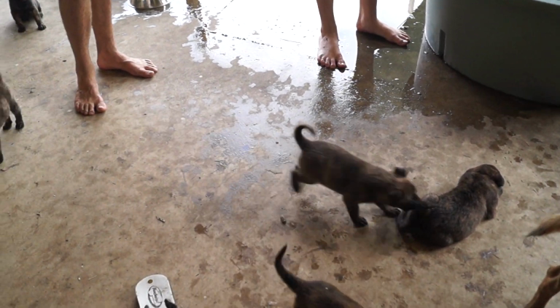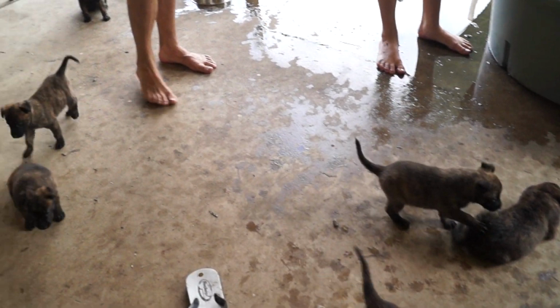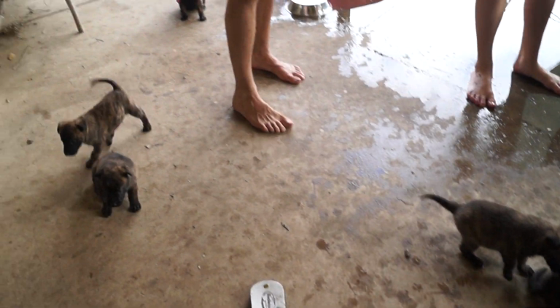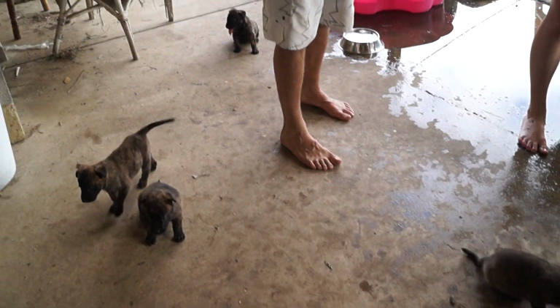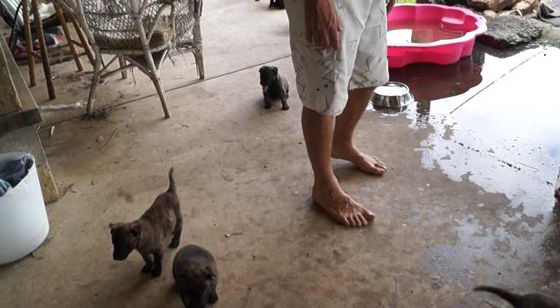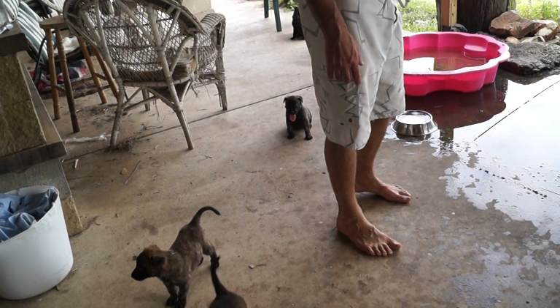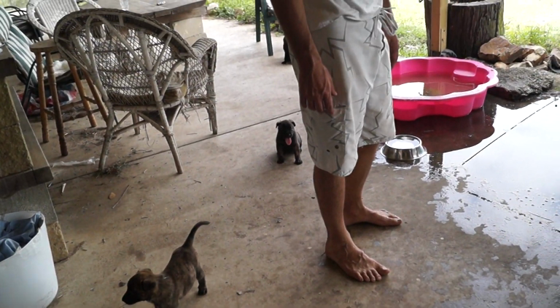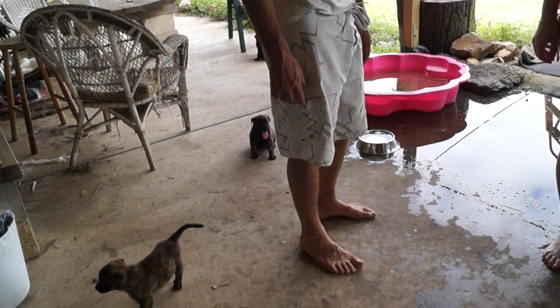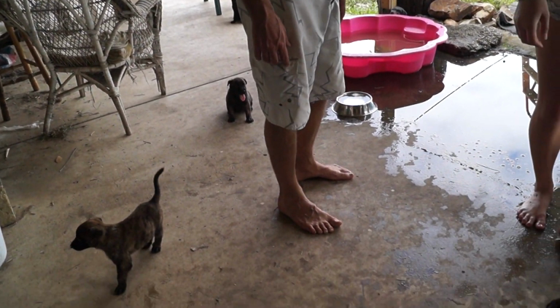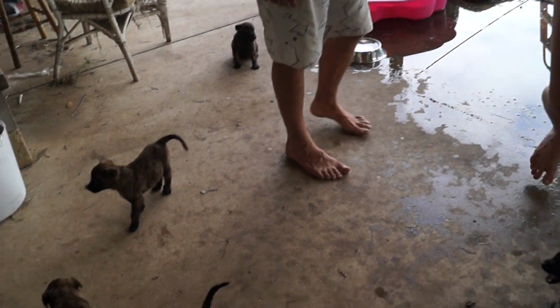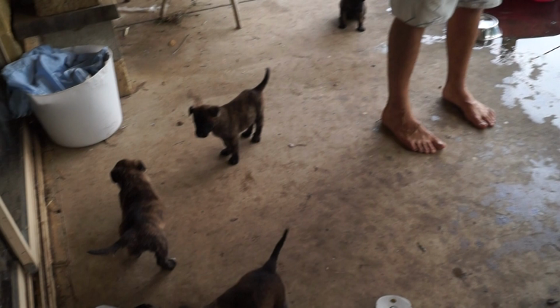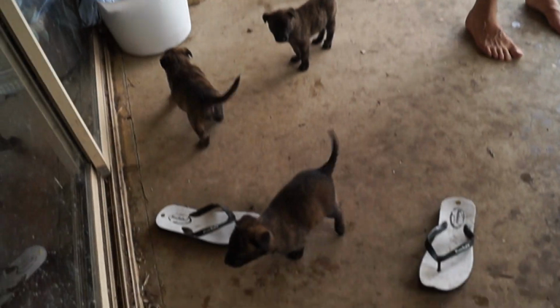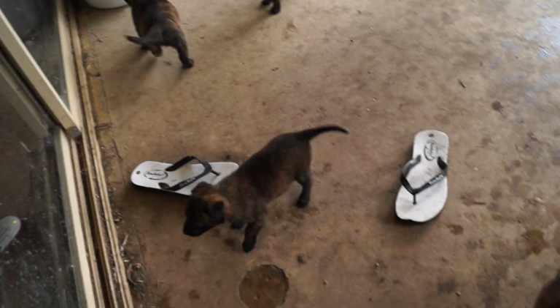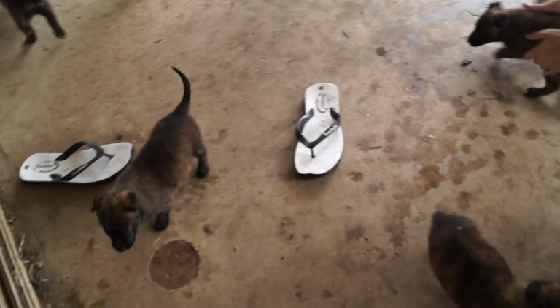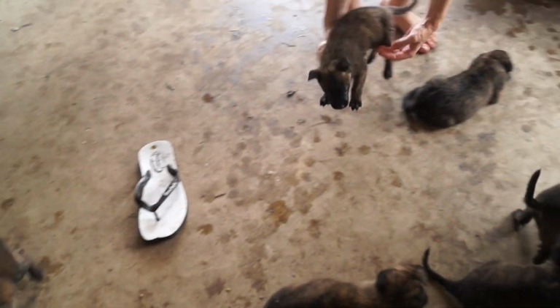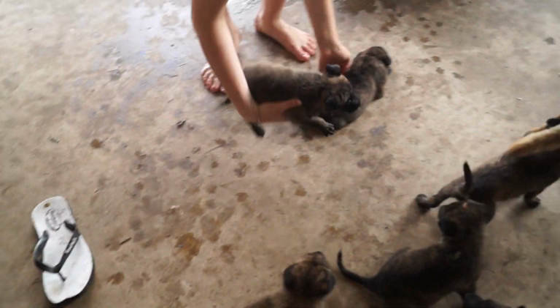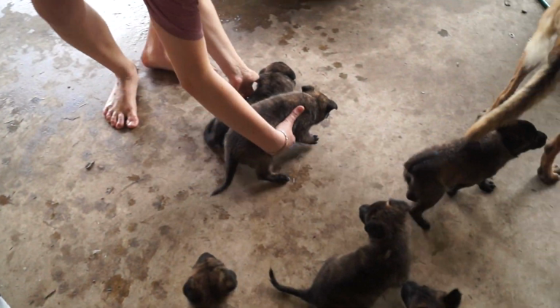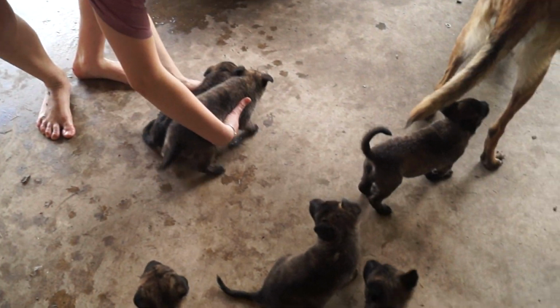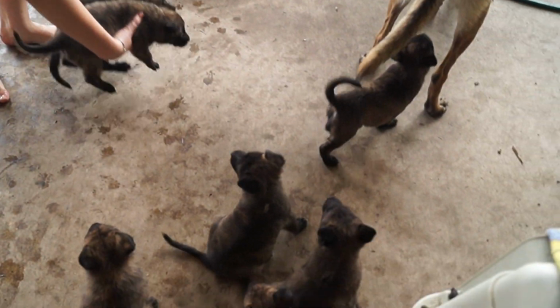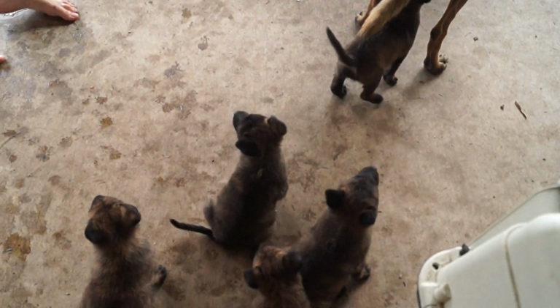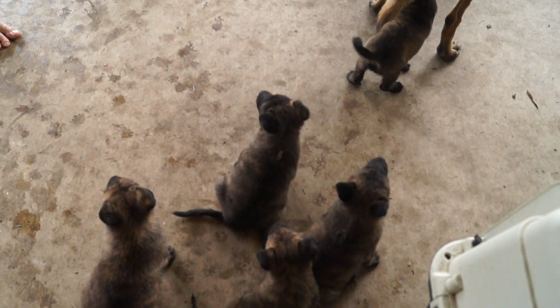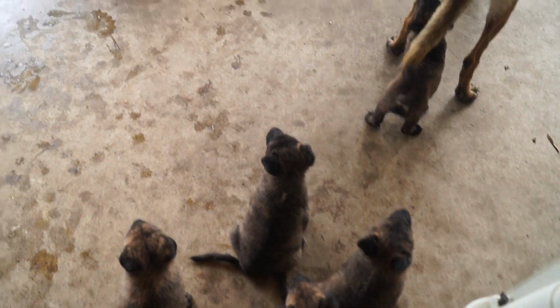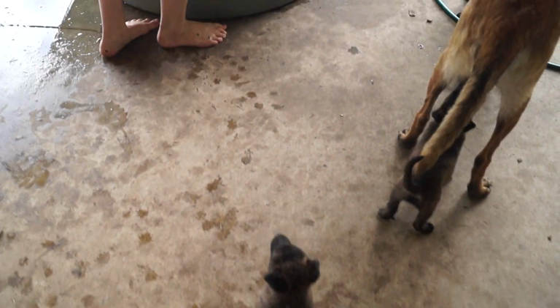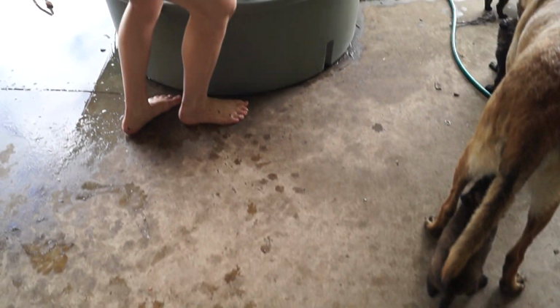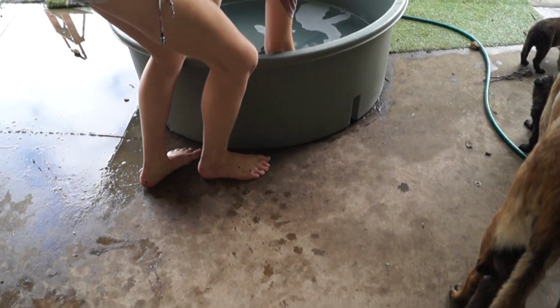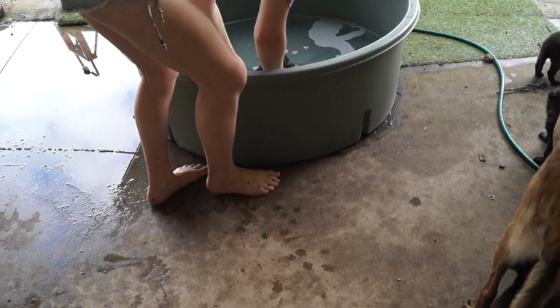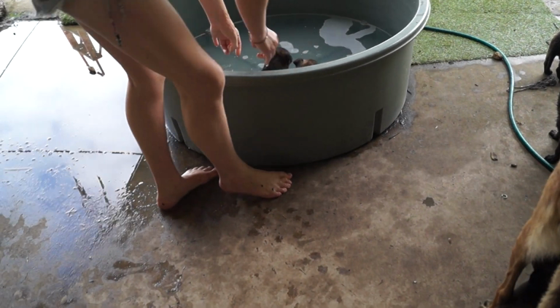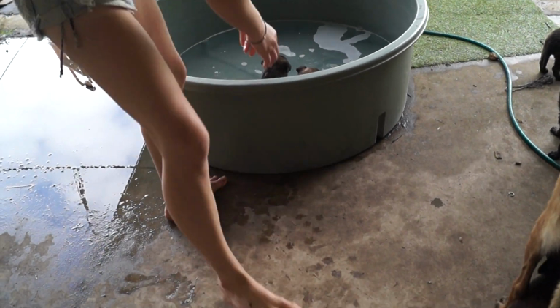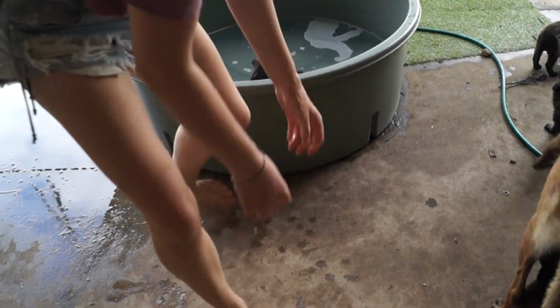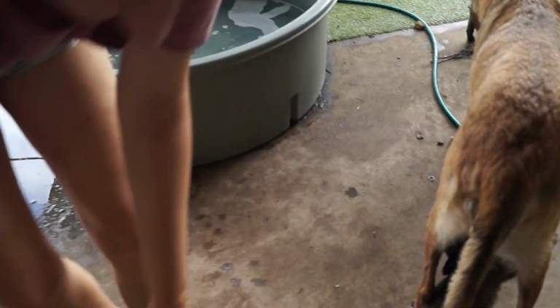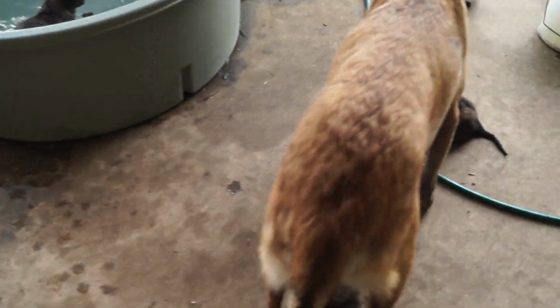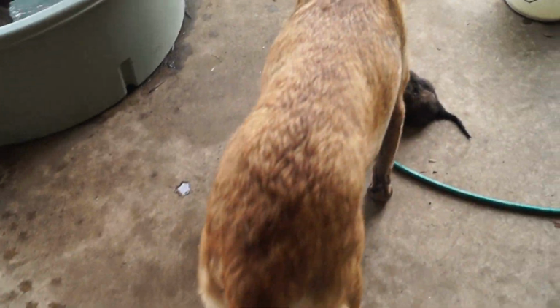Okay, puppy's first wash. Come on everyone, puppies galore. Come on.